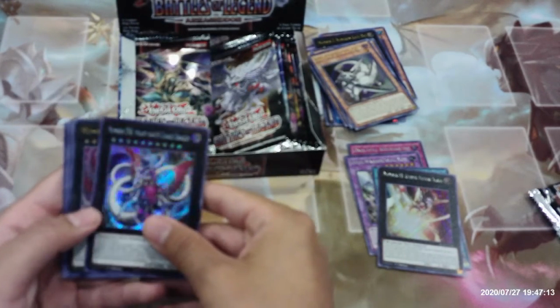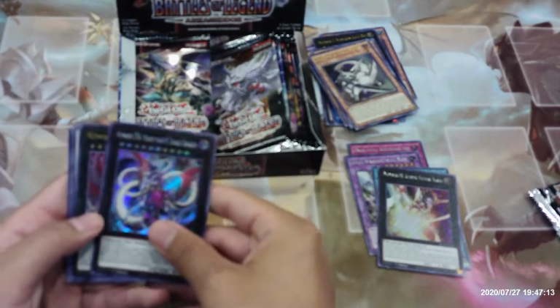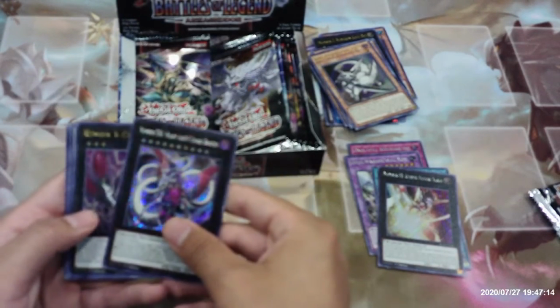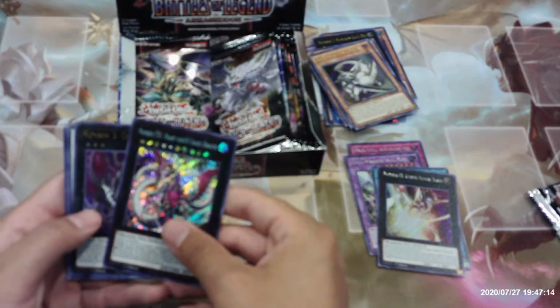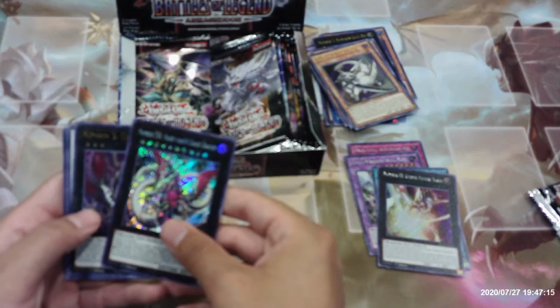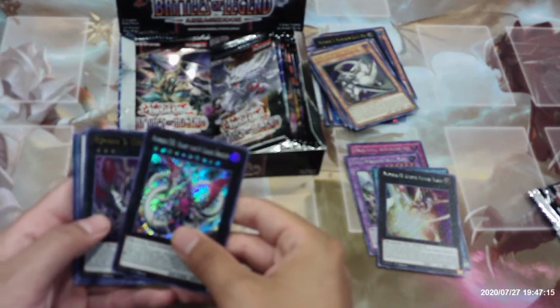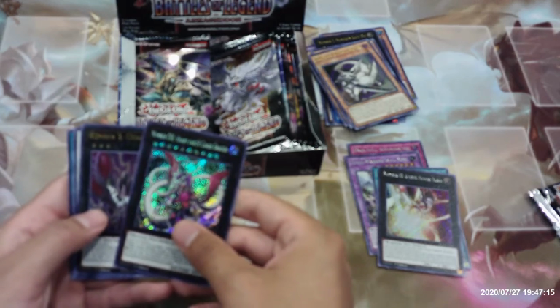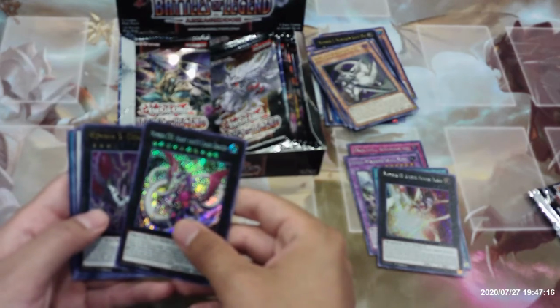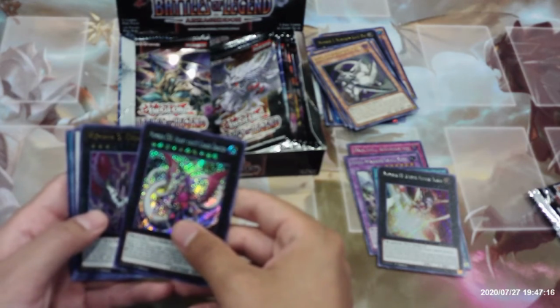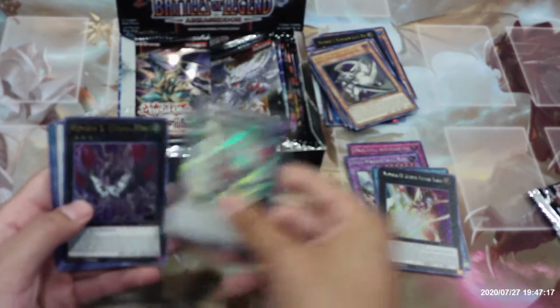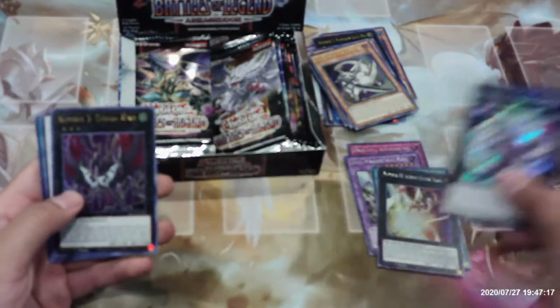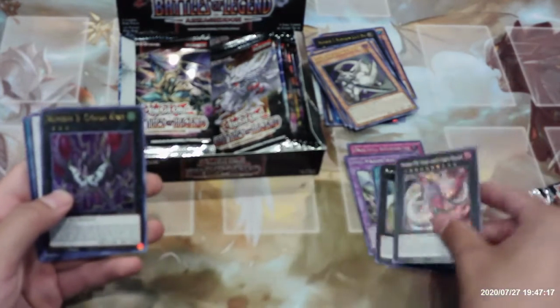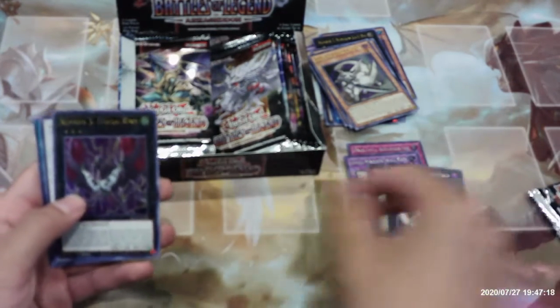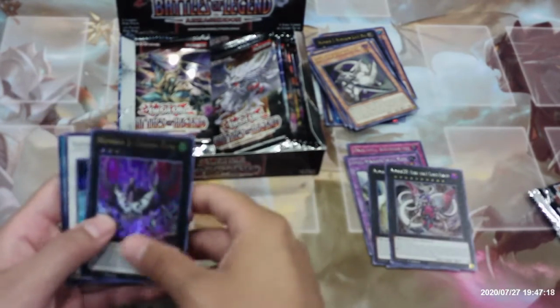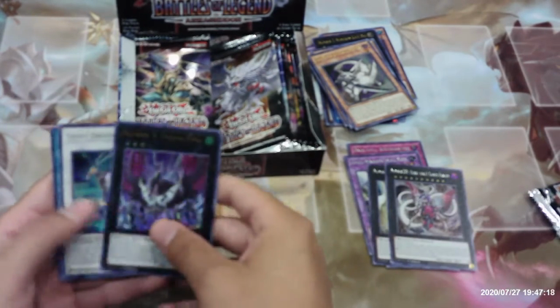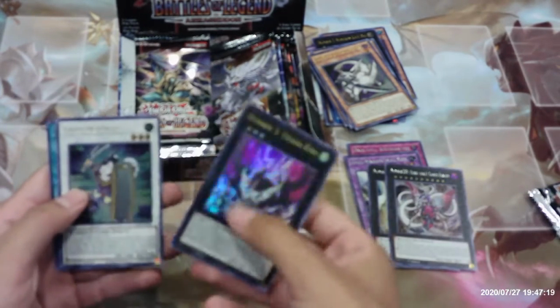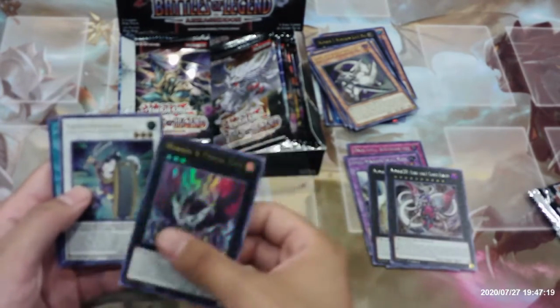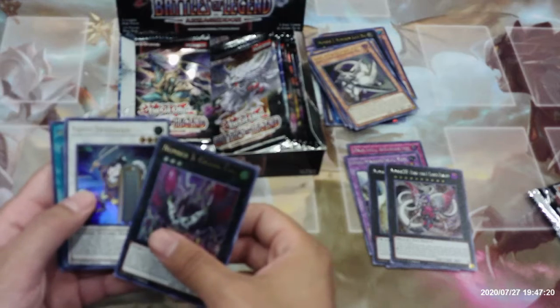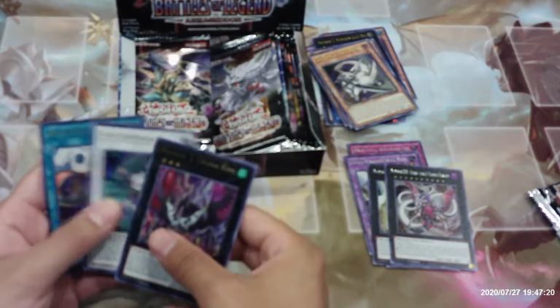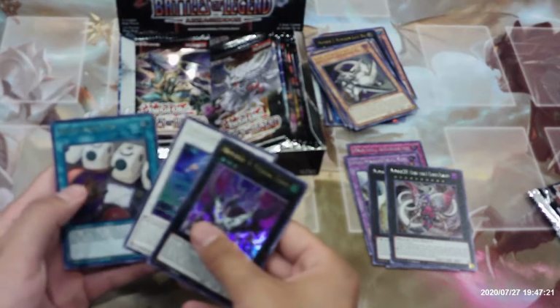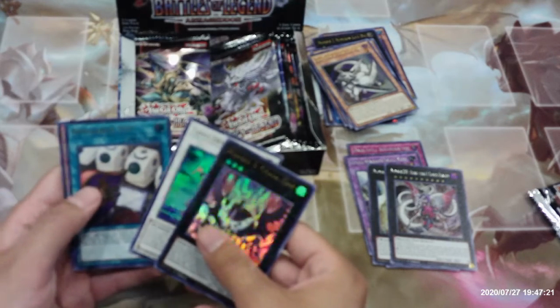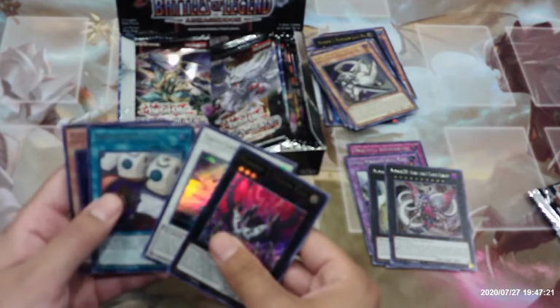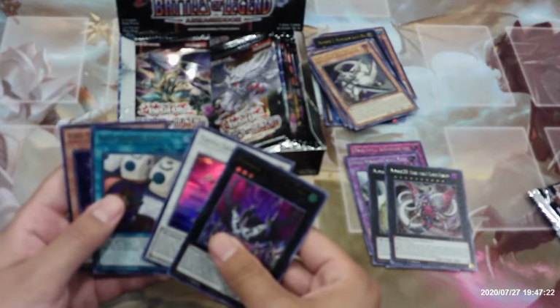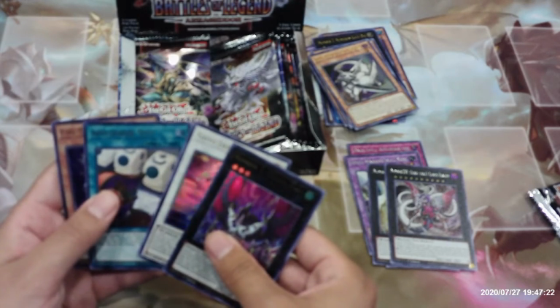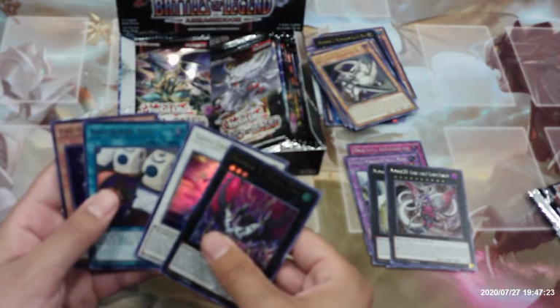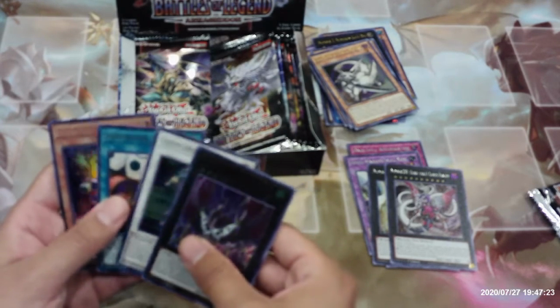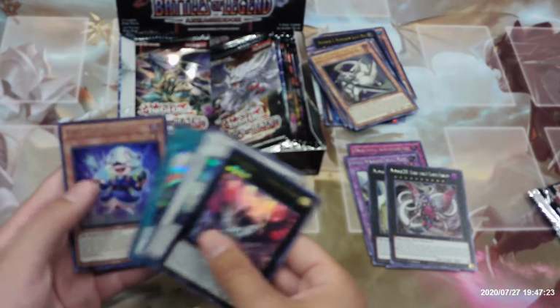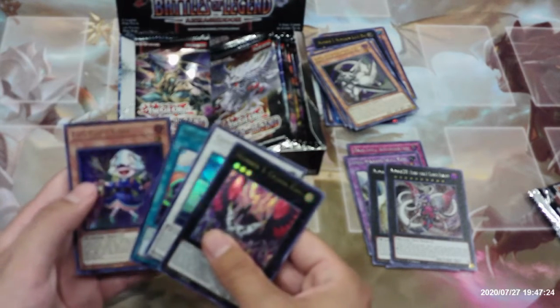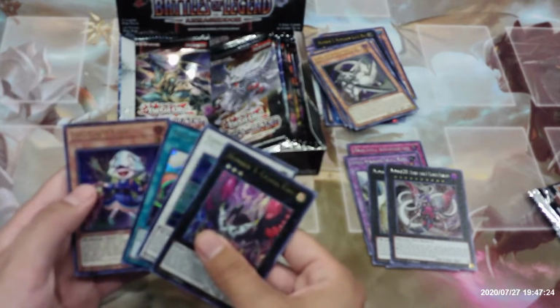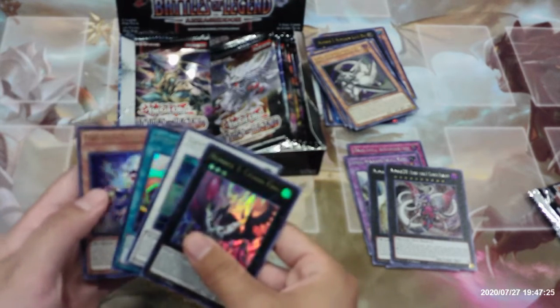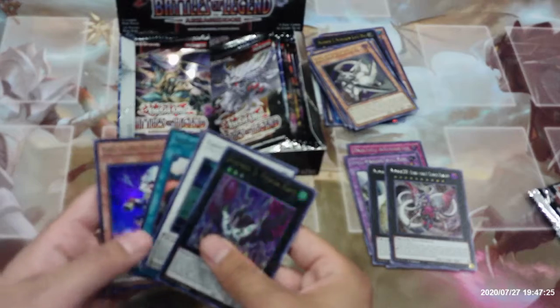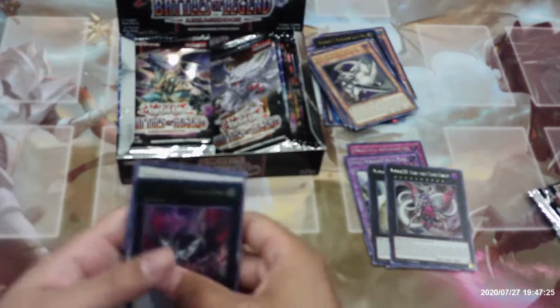C-92 Heart Earth Chaos Dragon, Number Three Cicada King, Goyo Defender, Appliancer Test, and Fire Flint Lady.